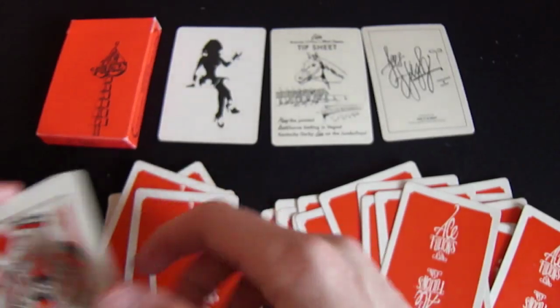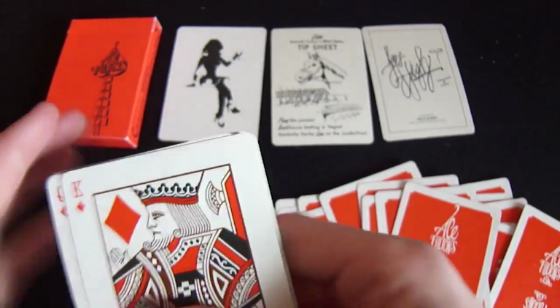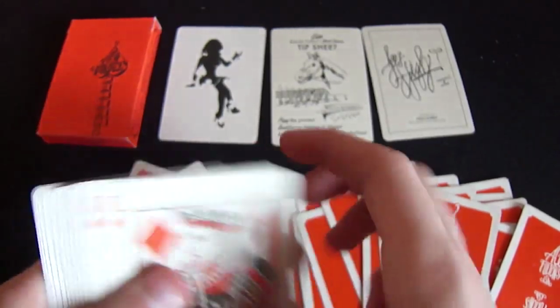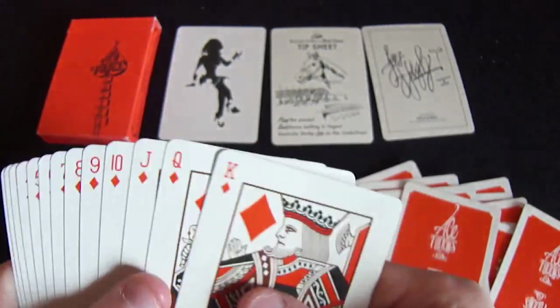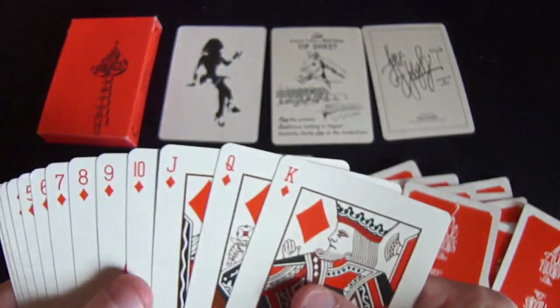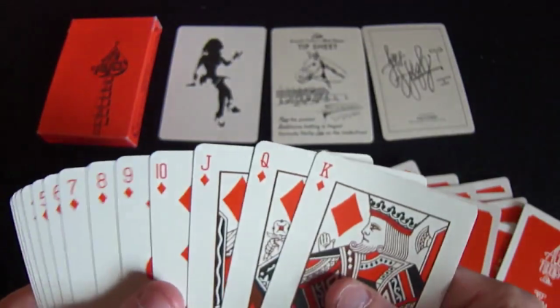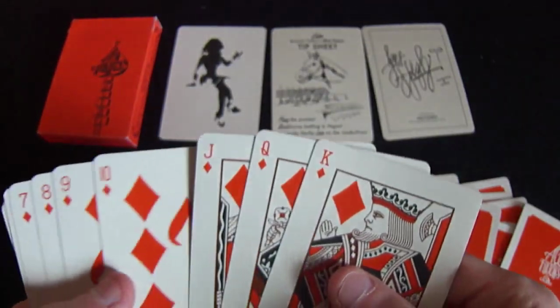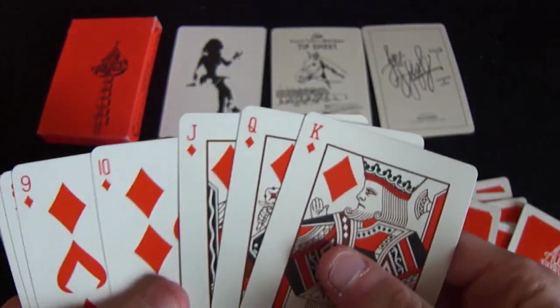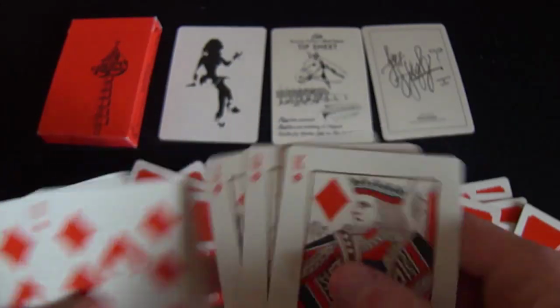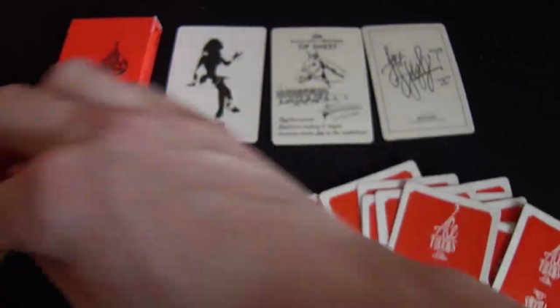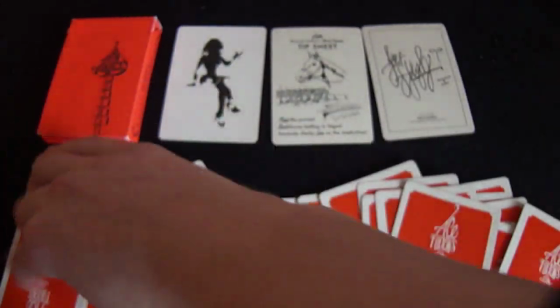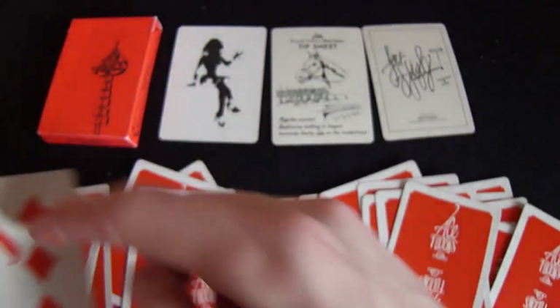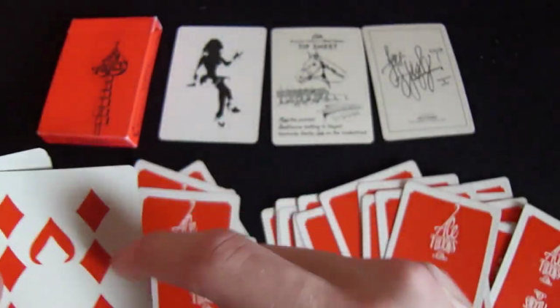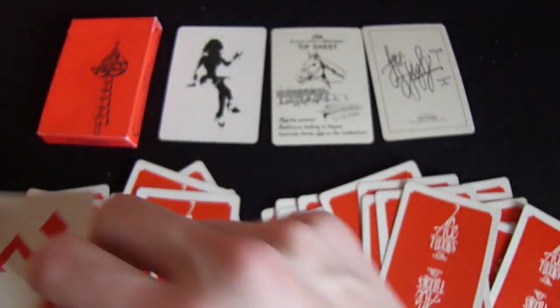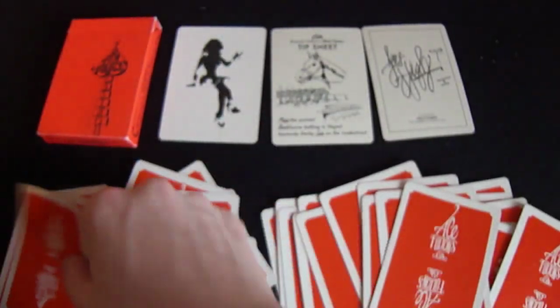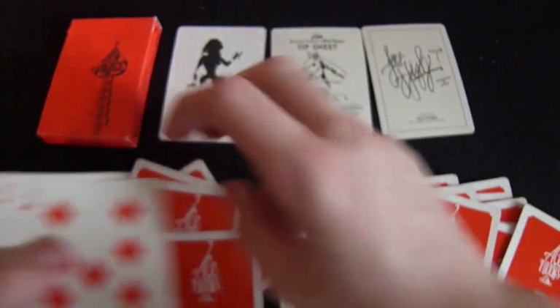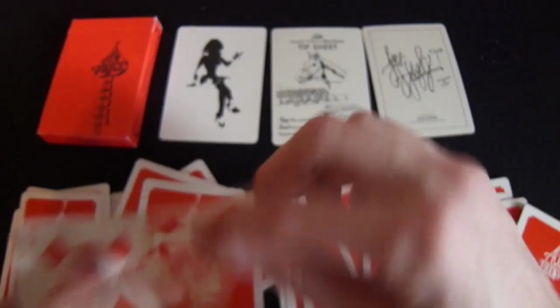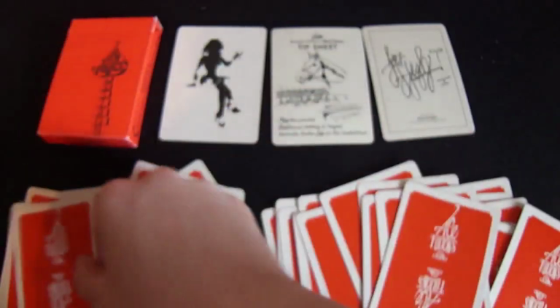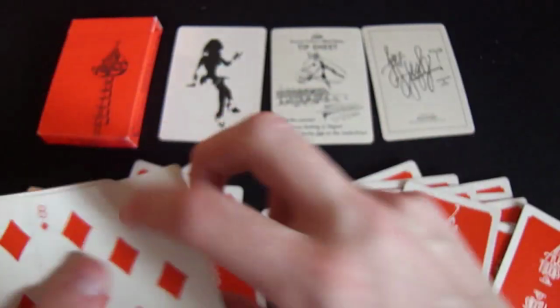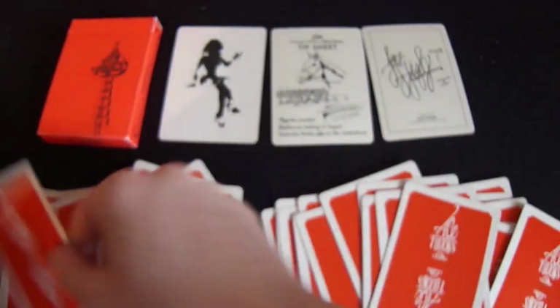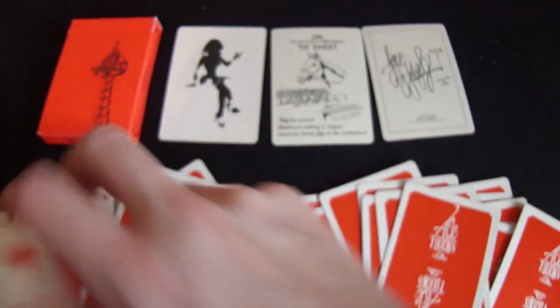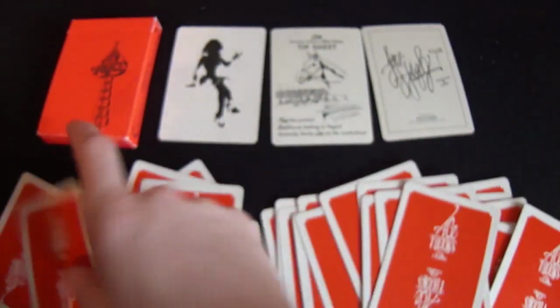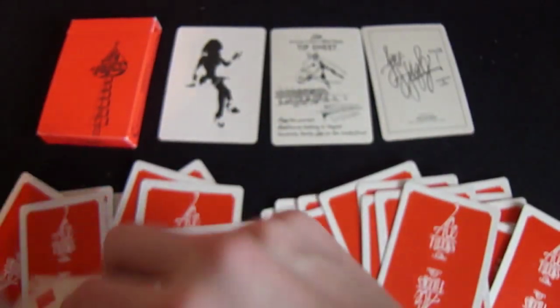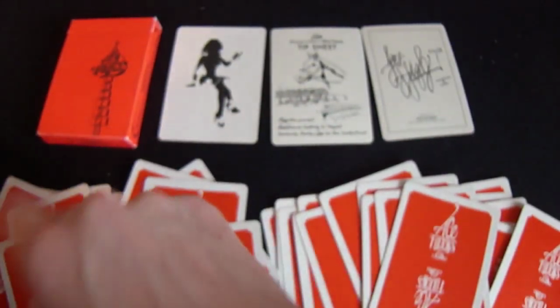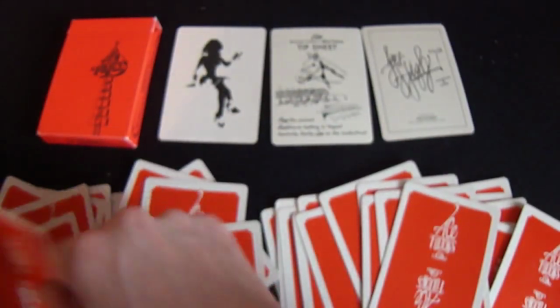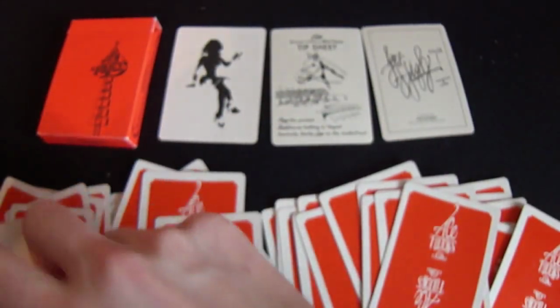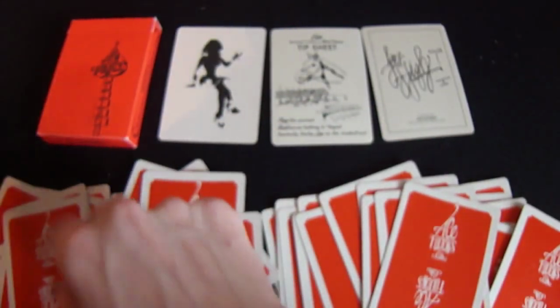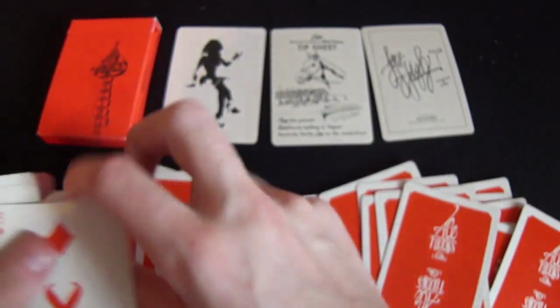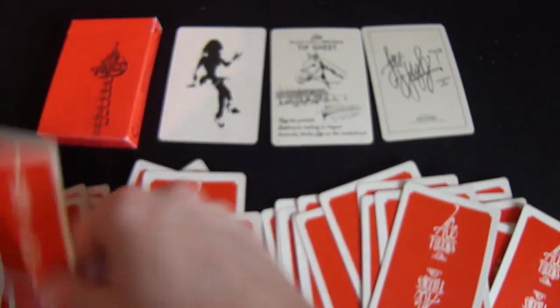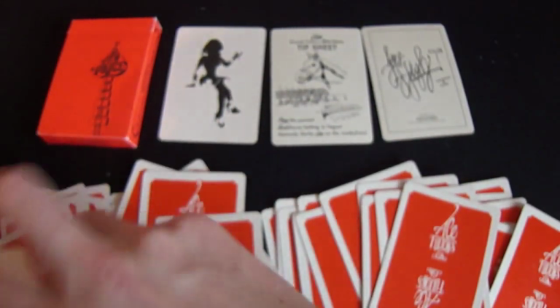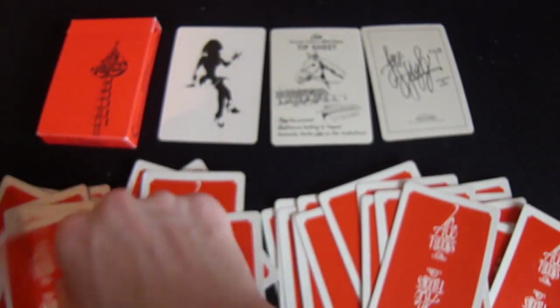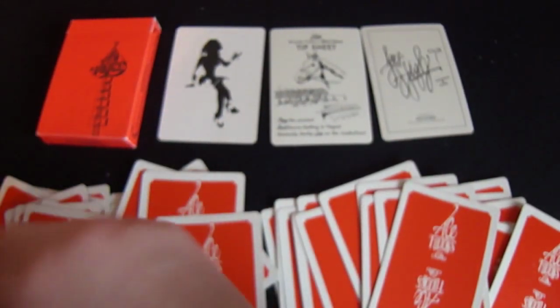Then we have the diamonds - they're exactly the same. There's a diamond mark there and that goes through the whole entire deck.